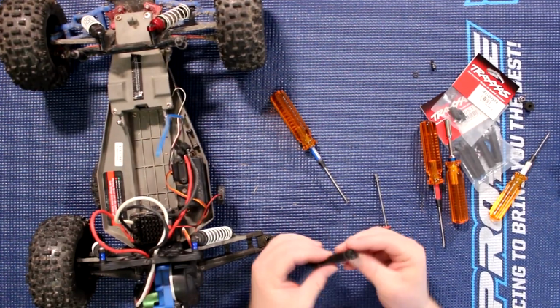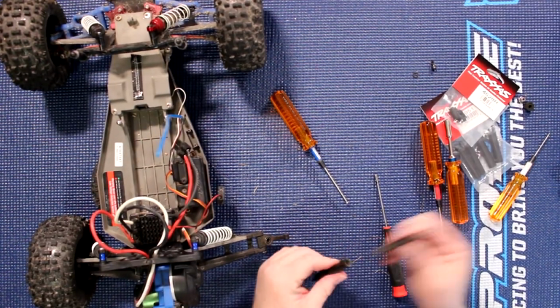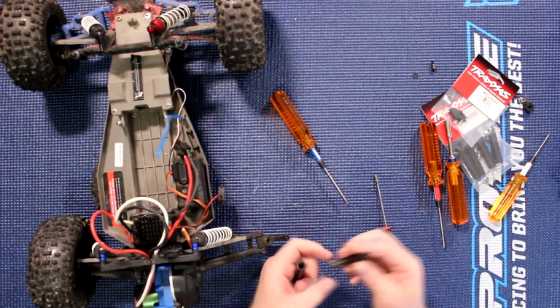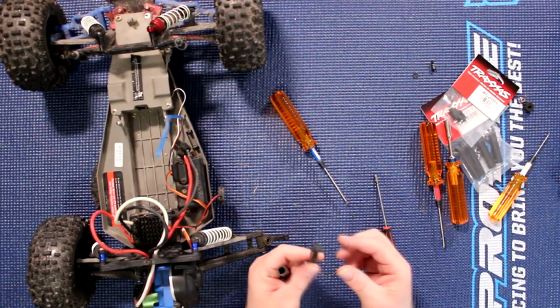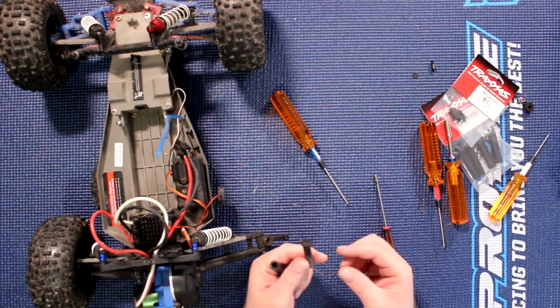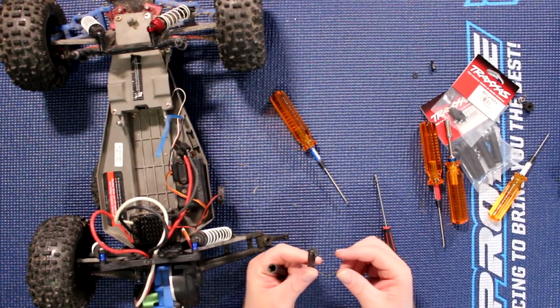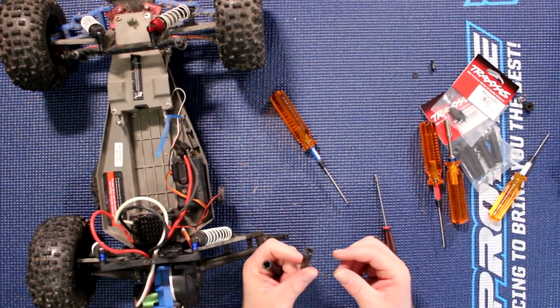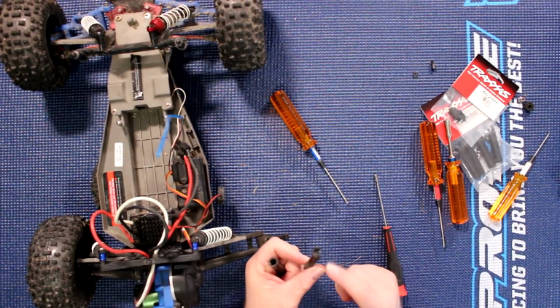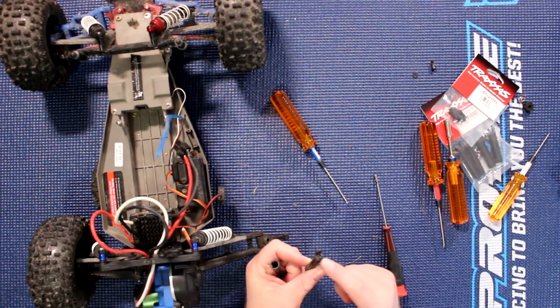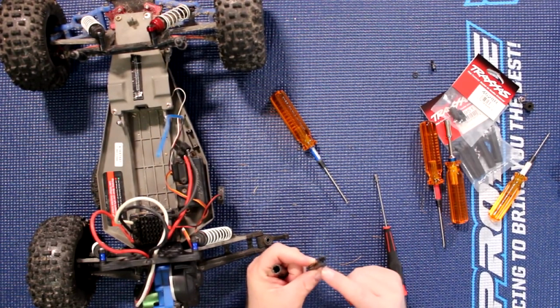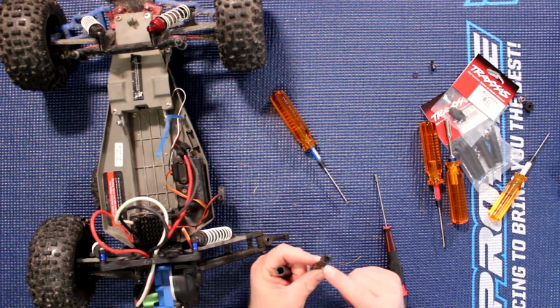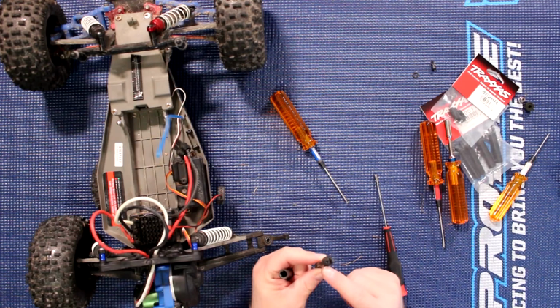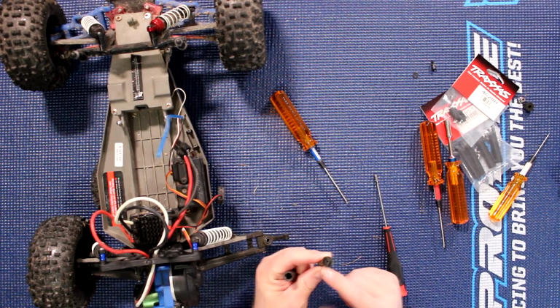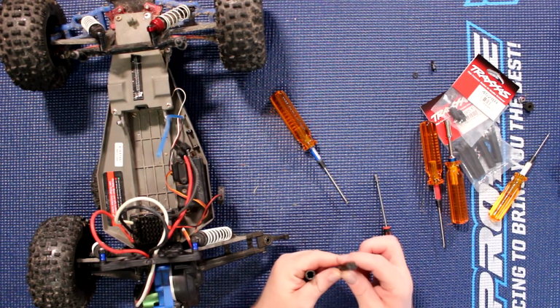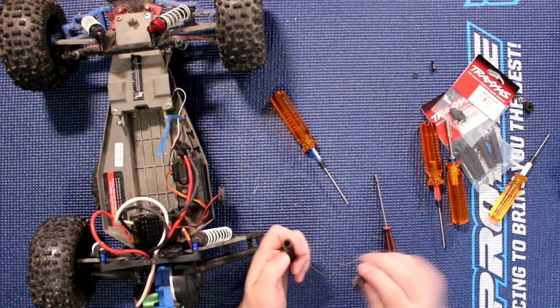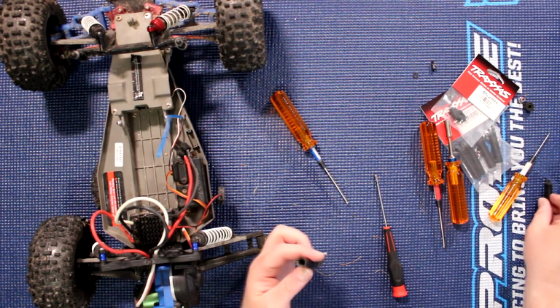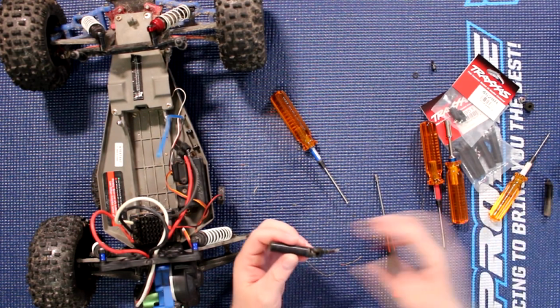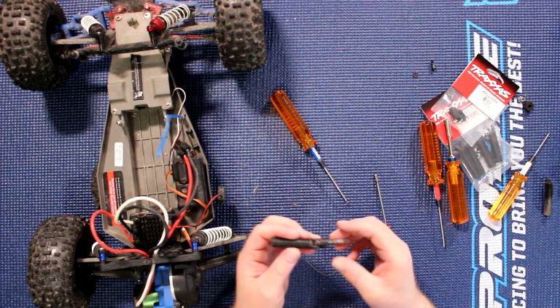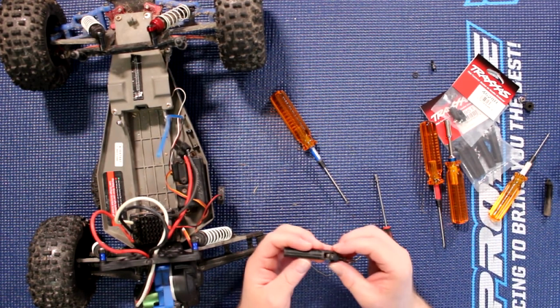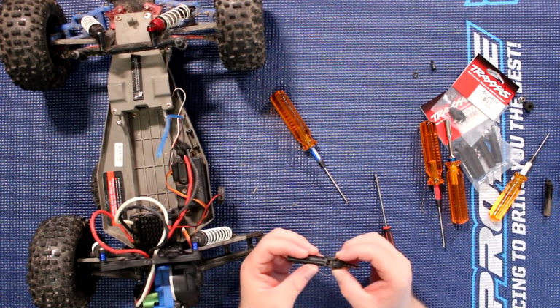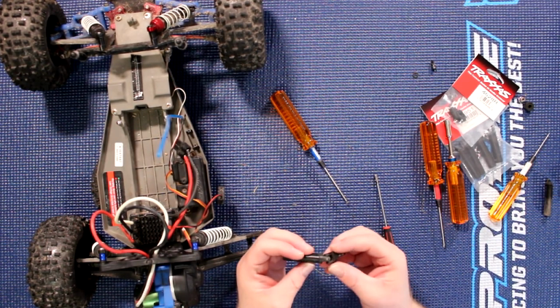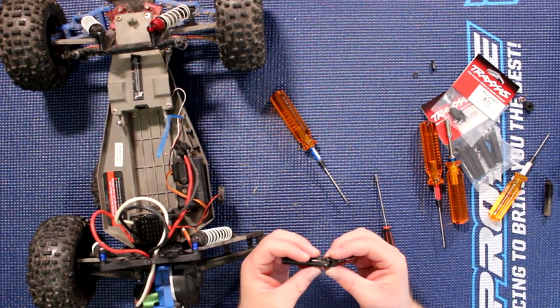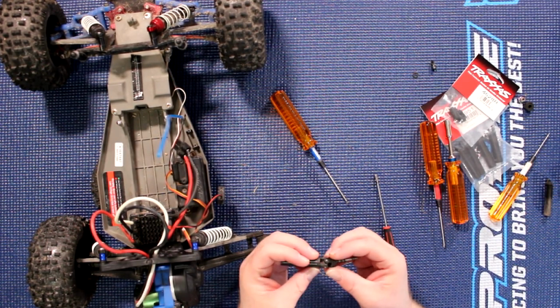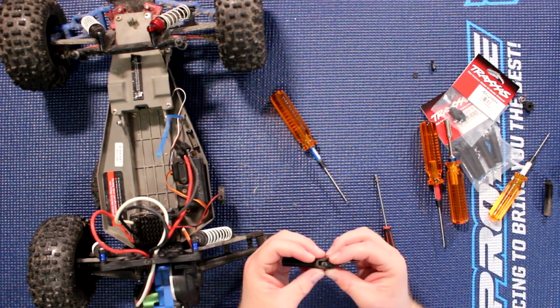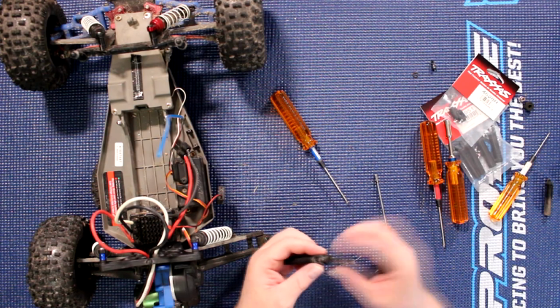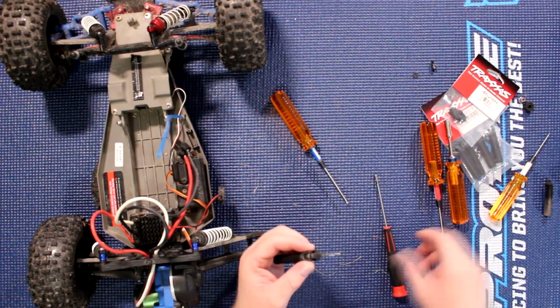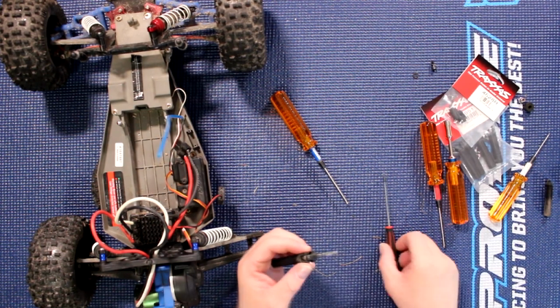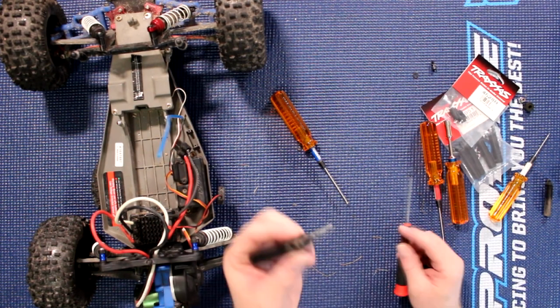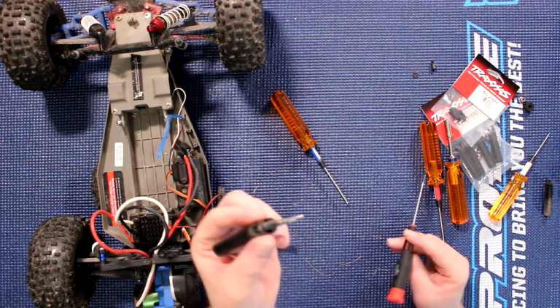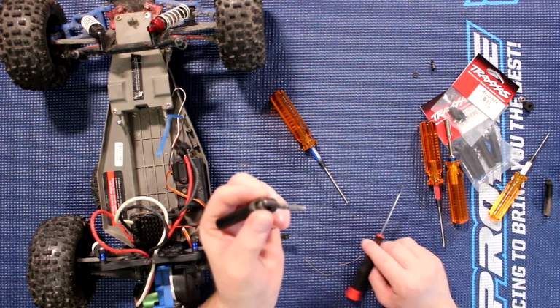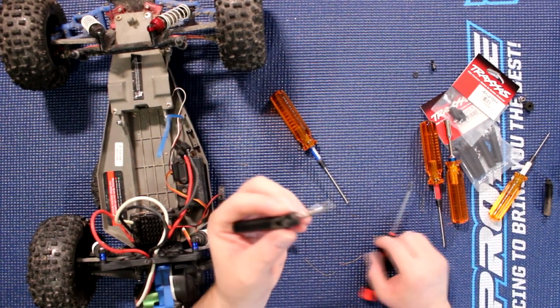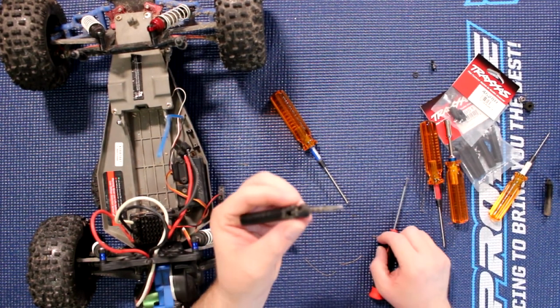Now we can see the half shaft here is broken and missing a piece. Put that aside. Now we're going to inspect this other one here.